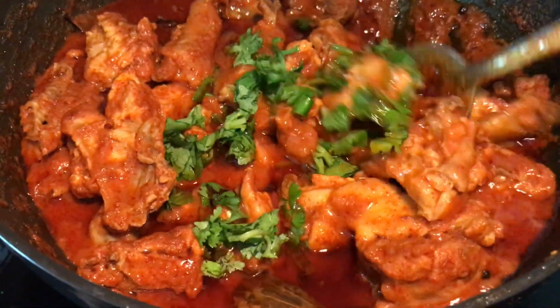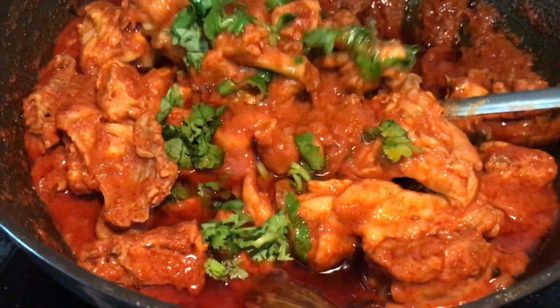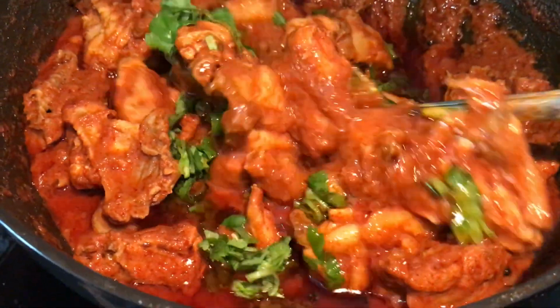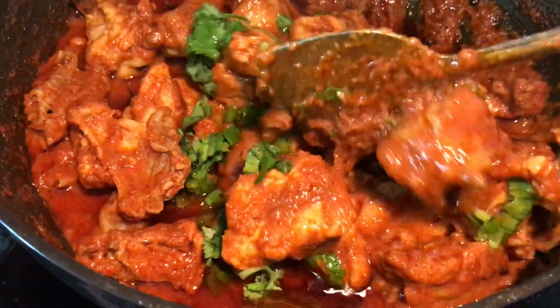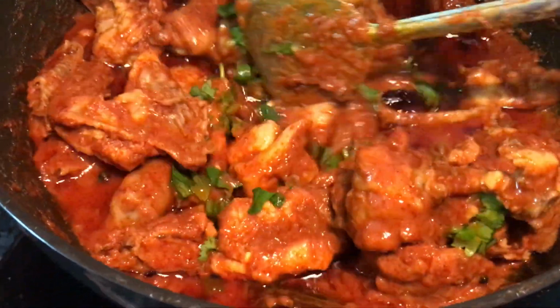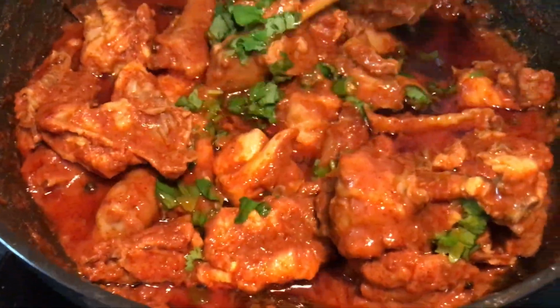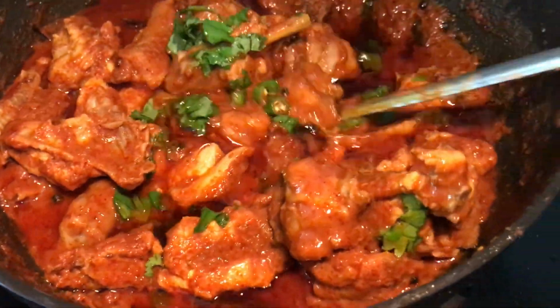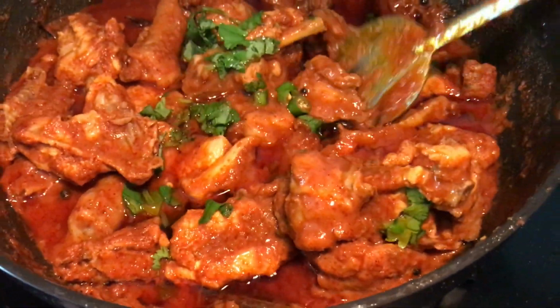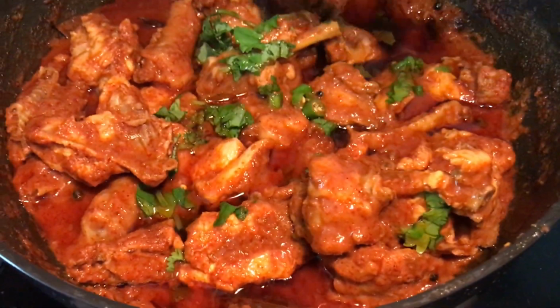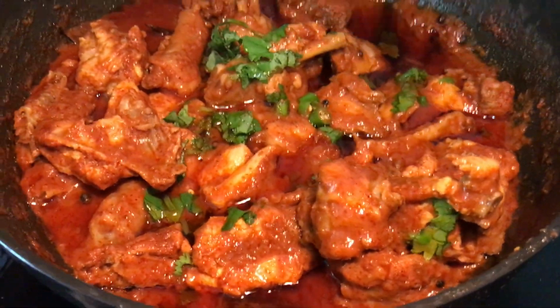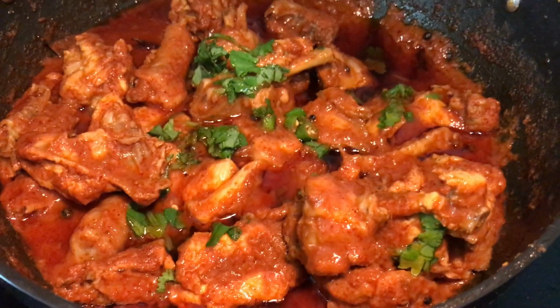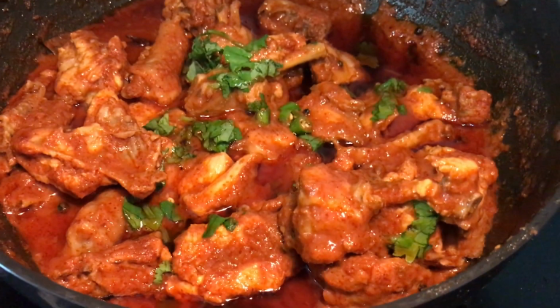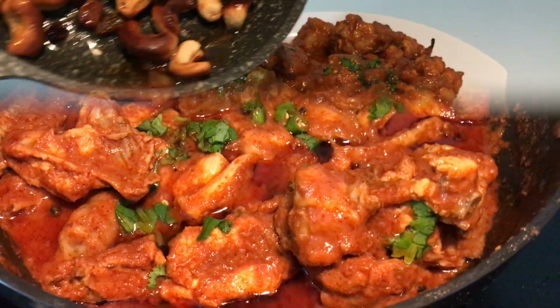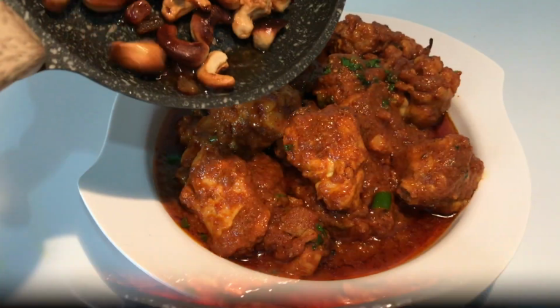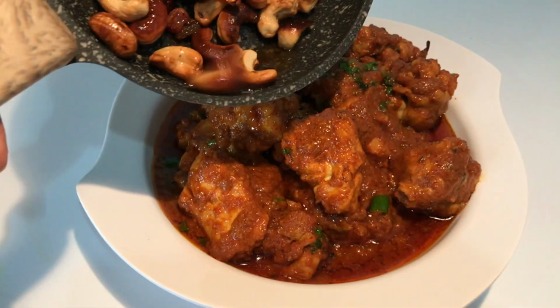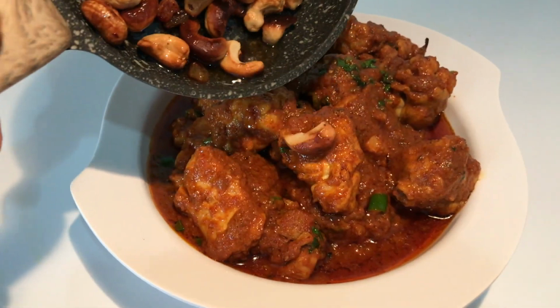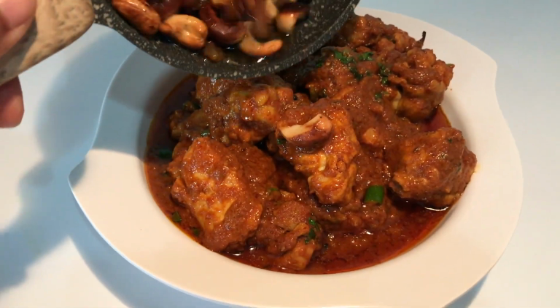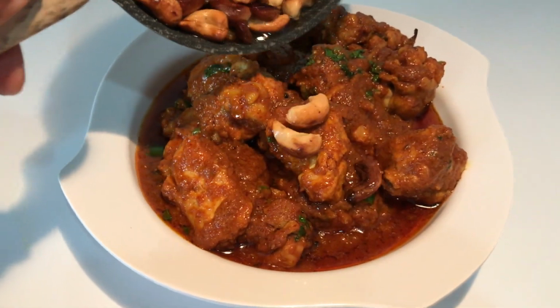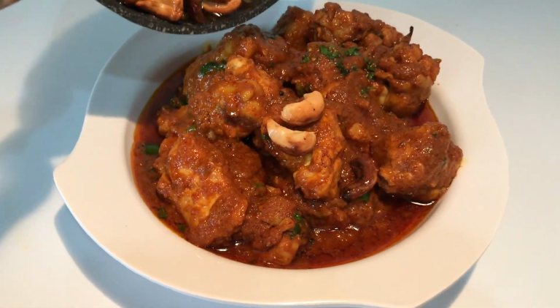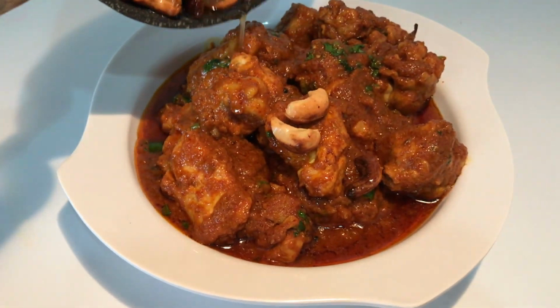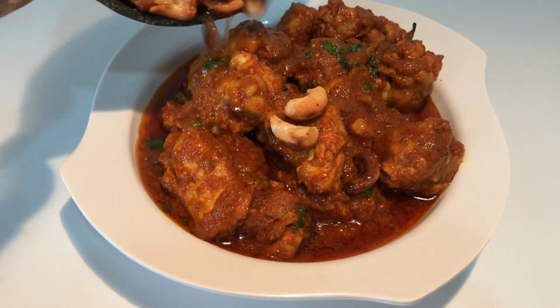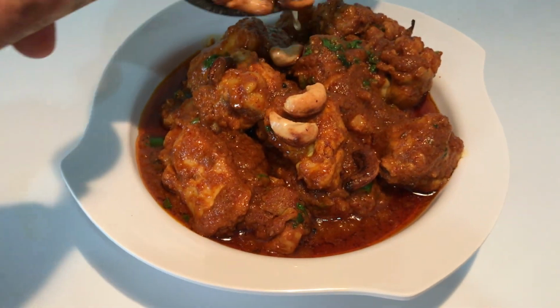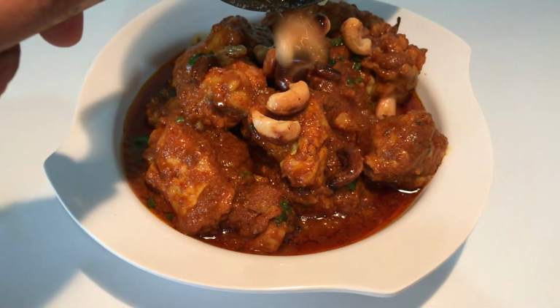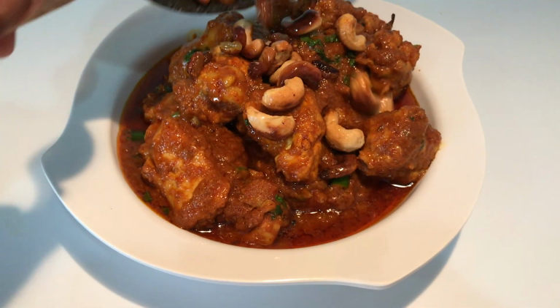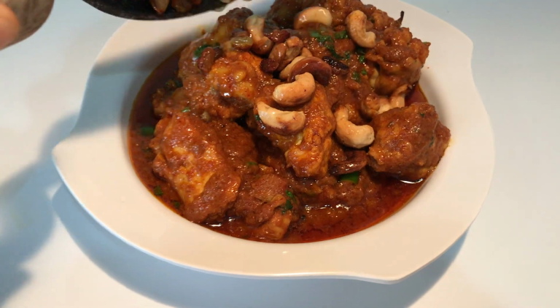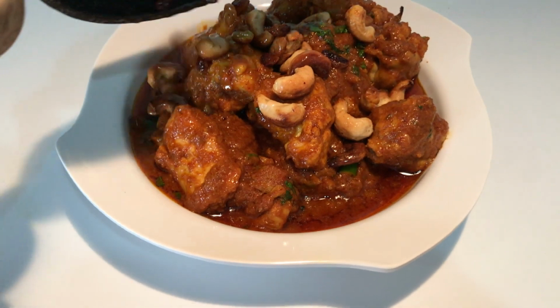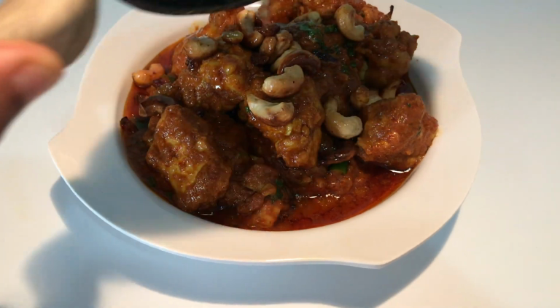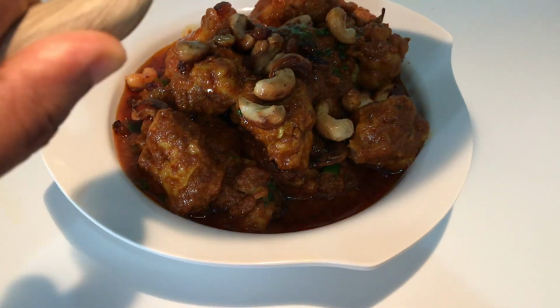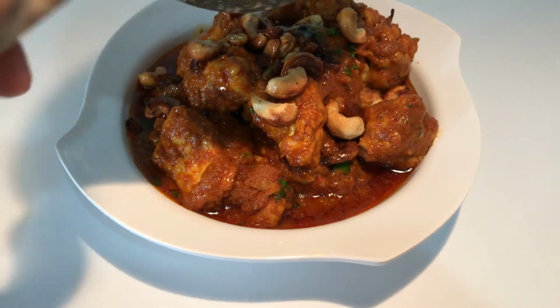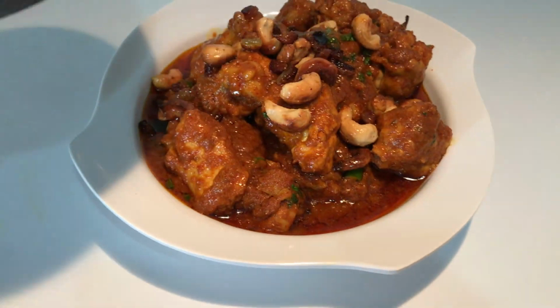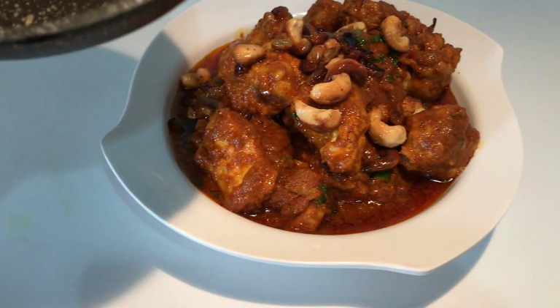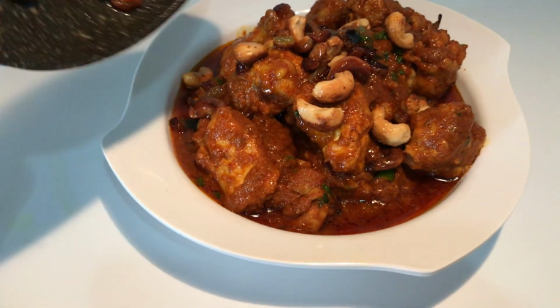Garnish it with a roast on the pan. If you liked the recipe, please give us your comments. Thank you.